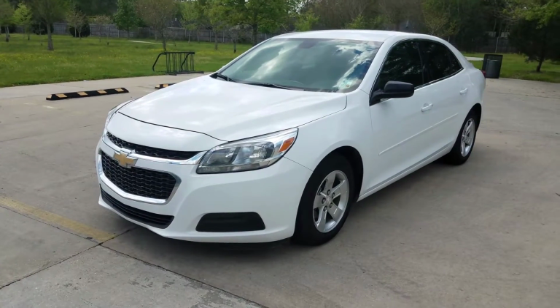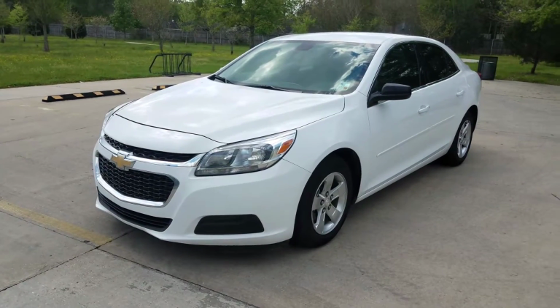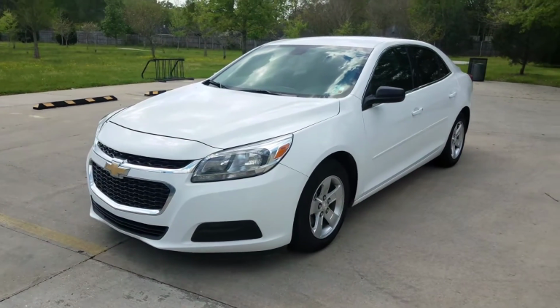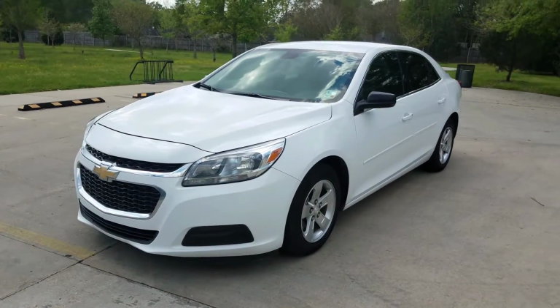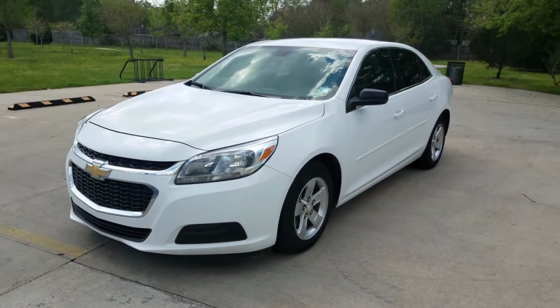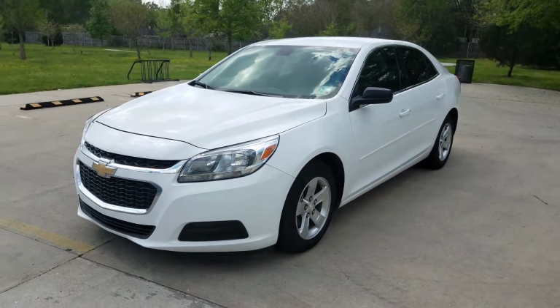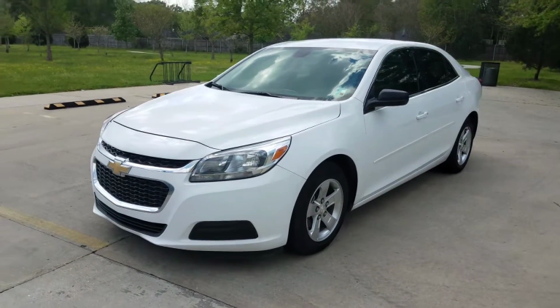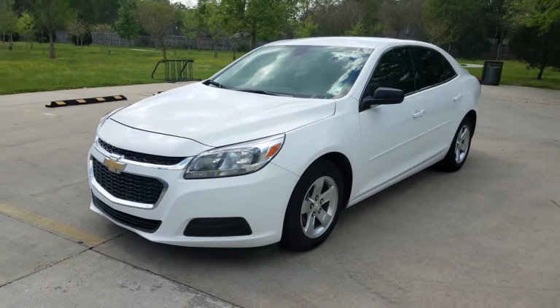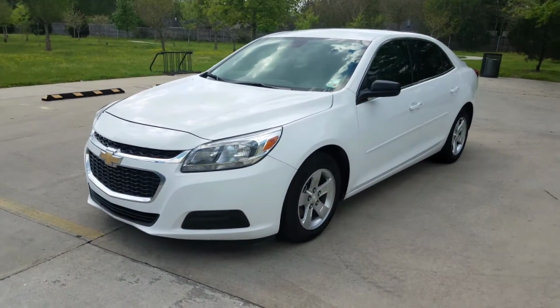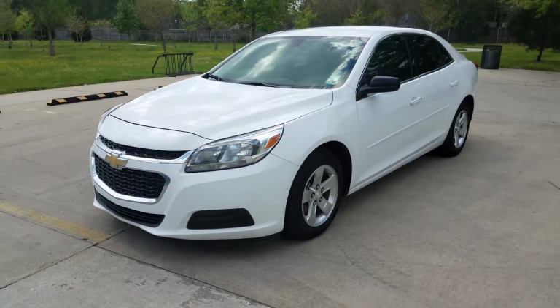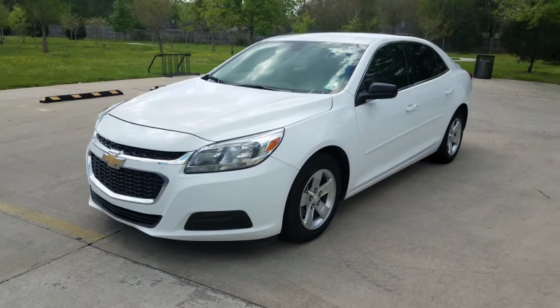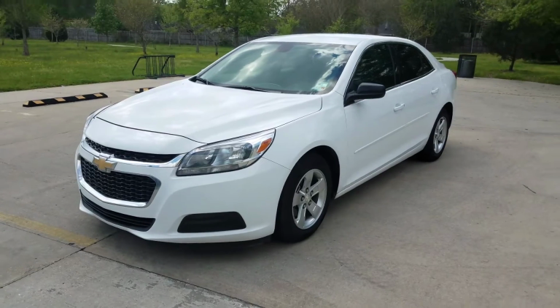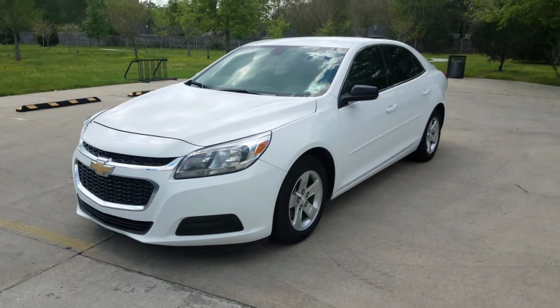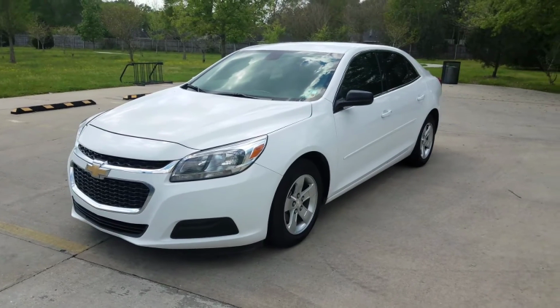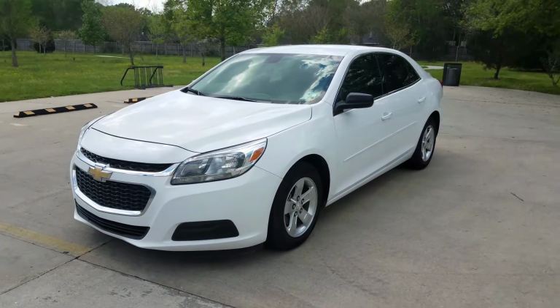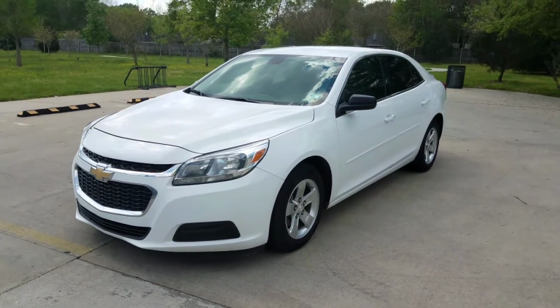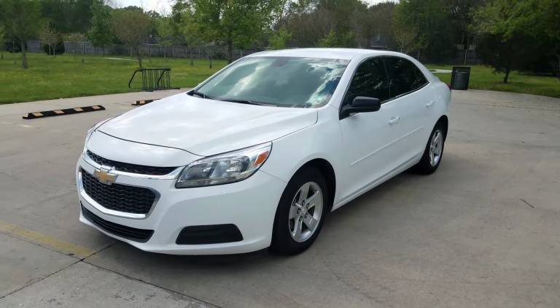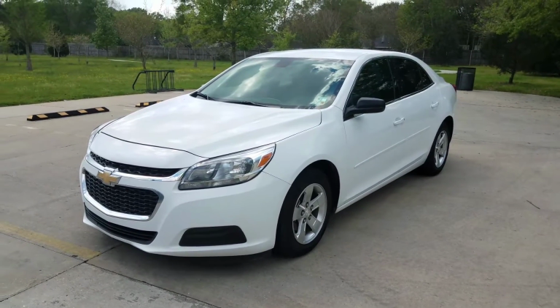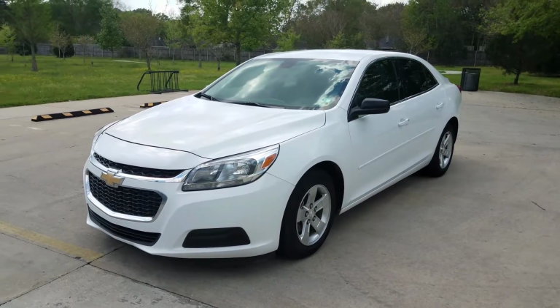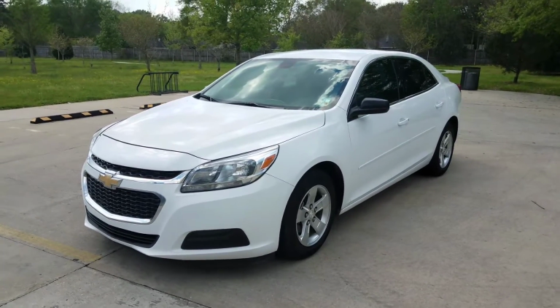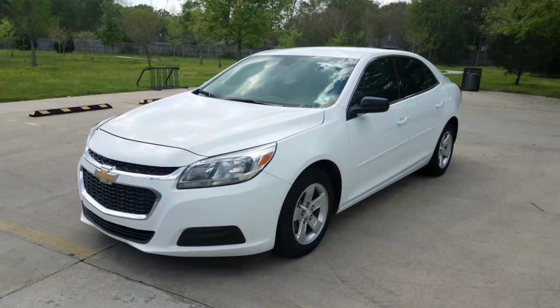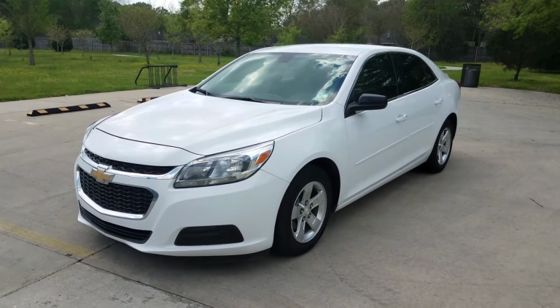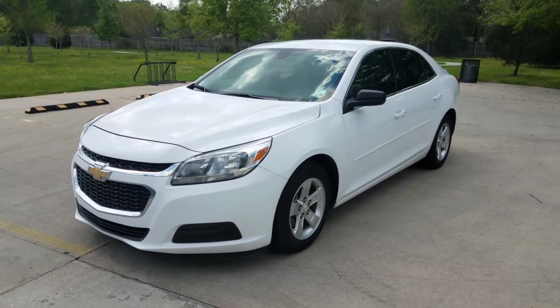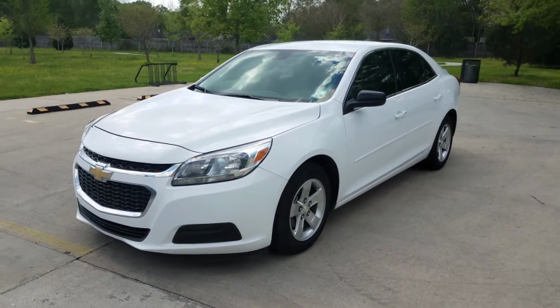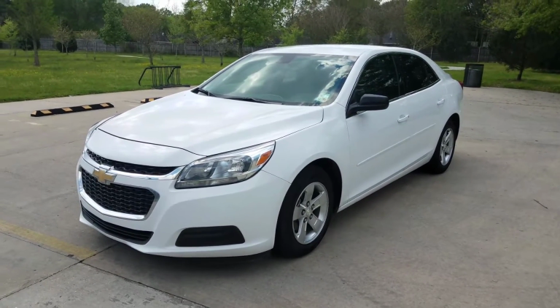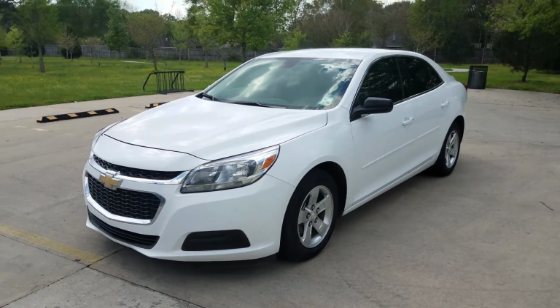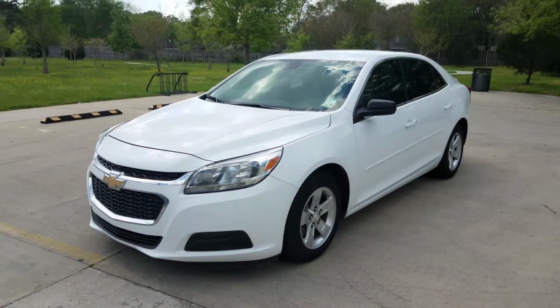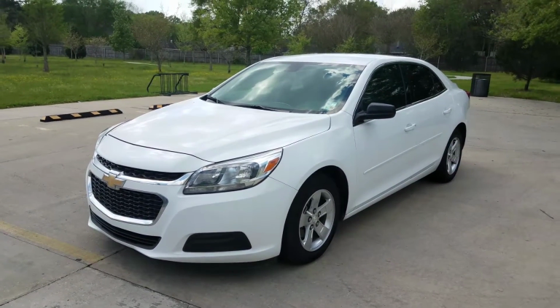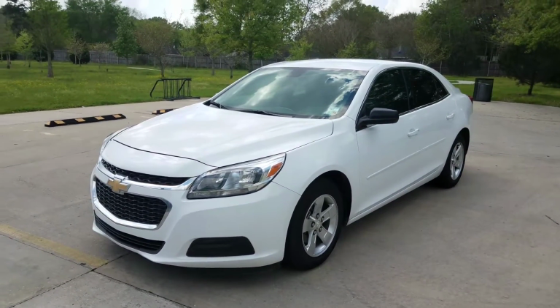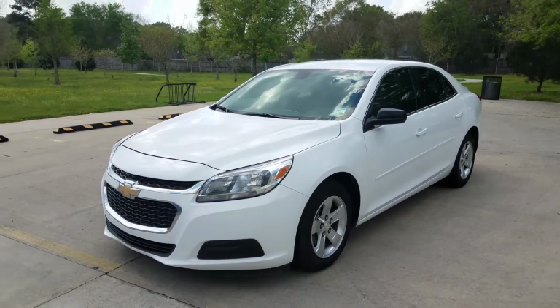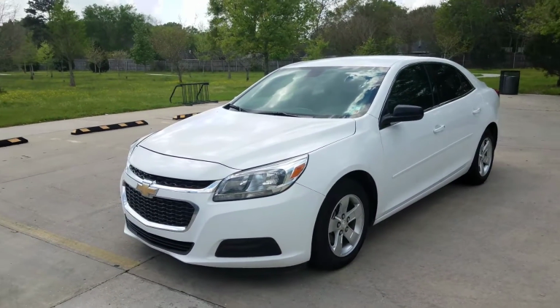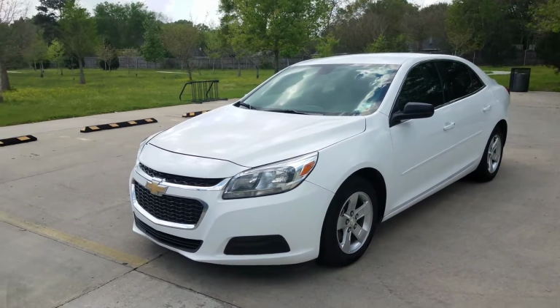I'm selling my 2015 Chevrolet Malibu LS. It's in great shape, excellent shape, all the way around.